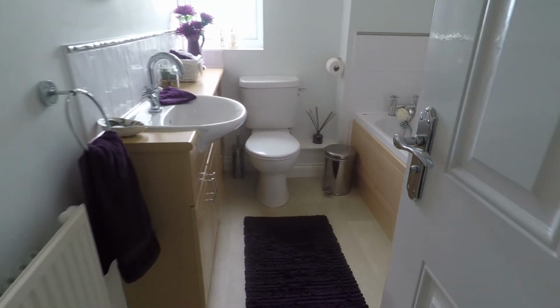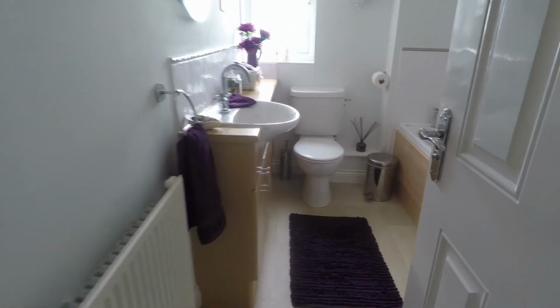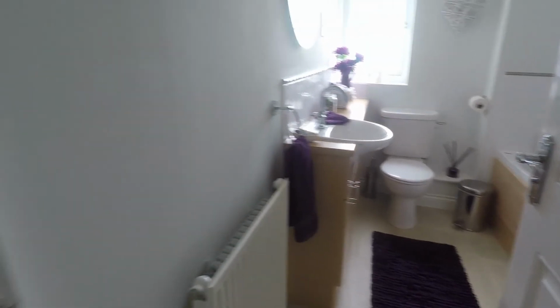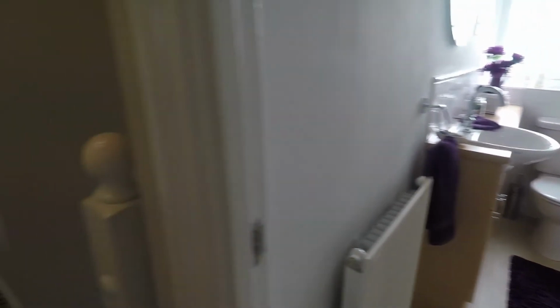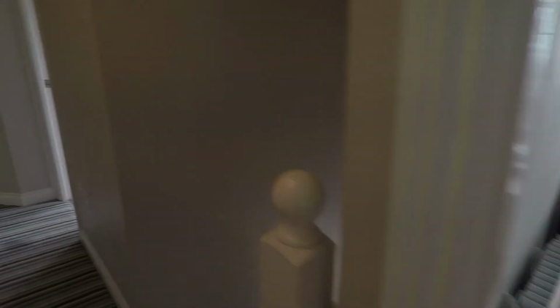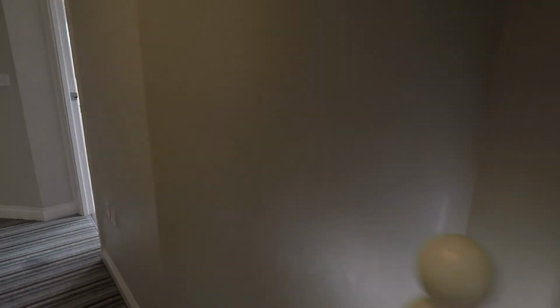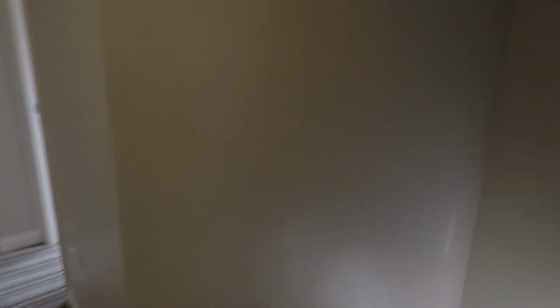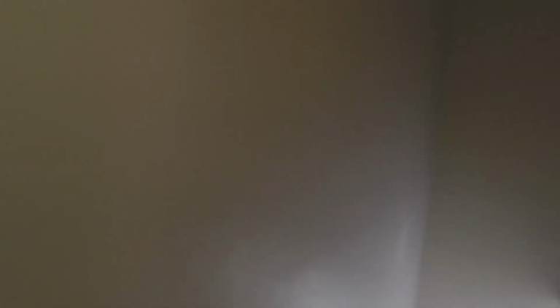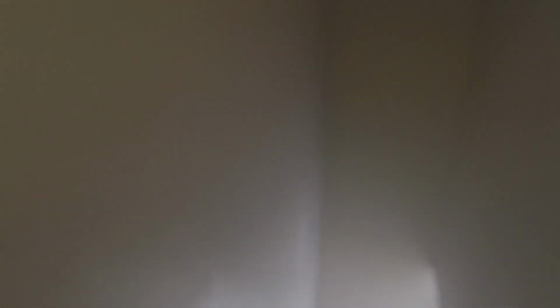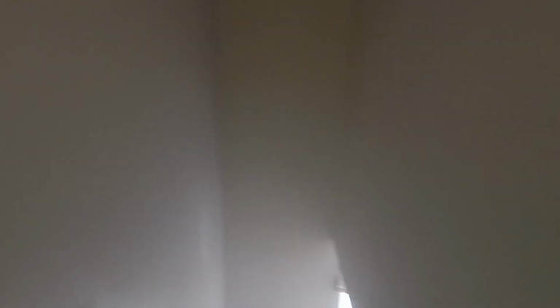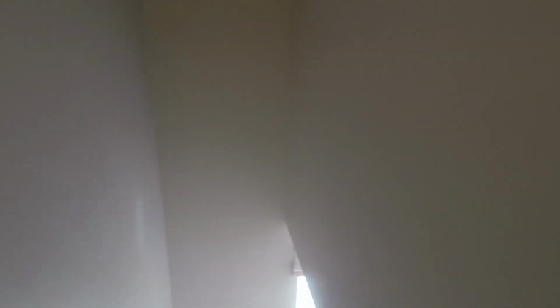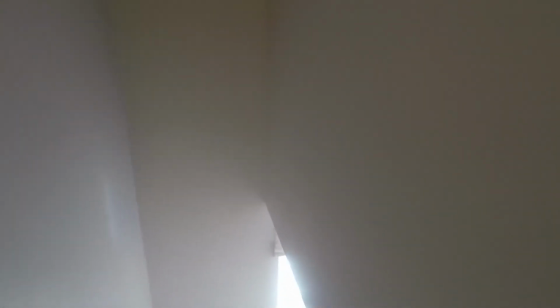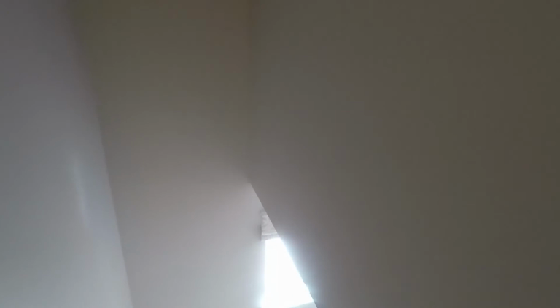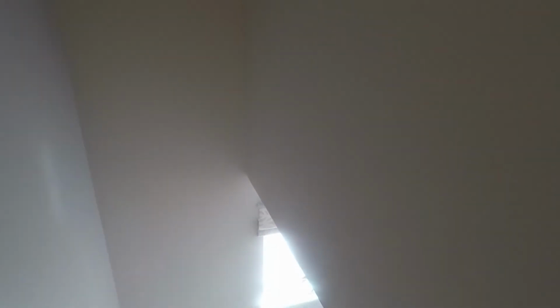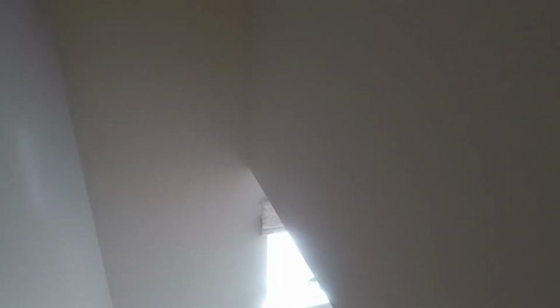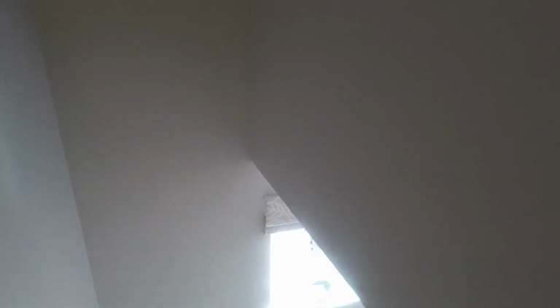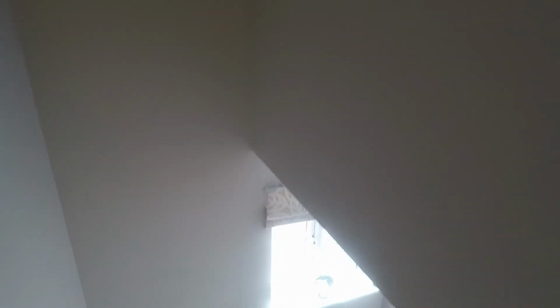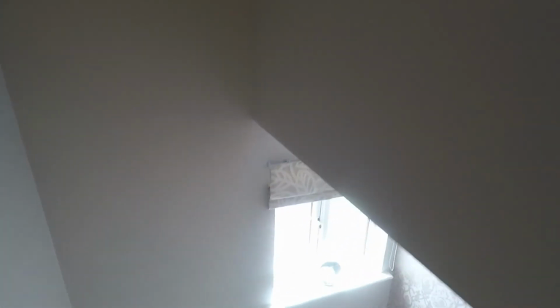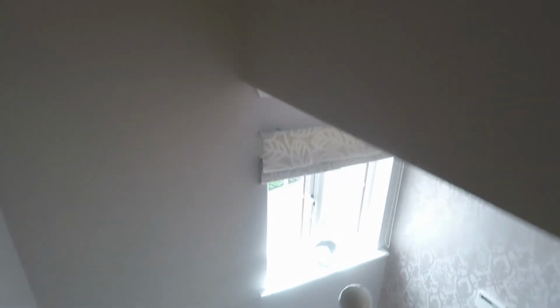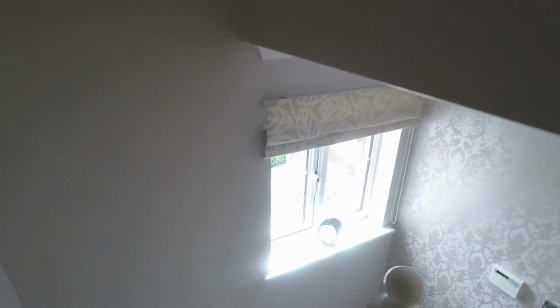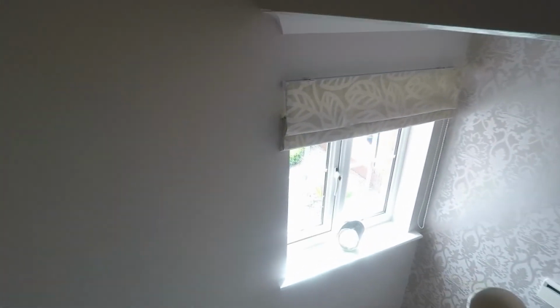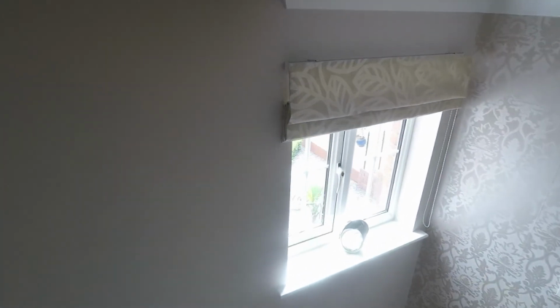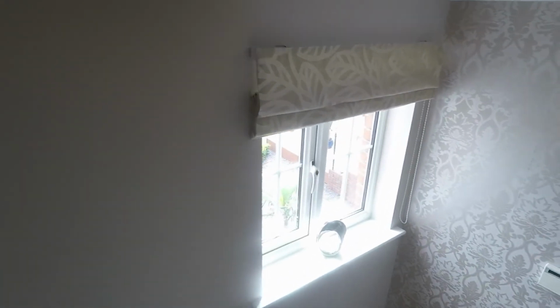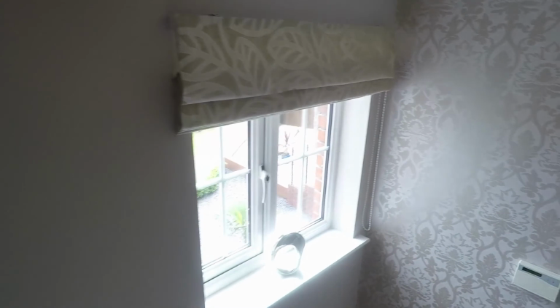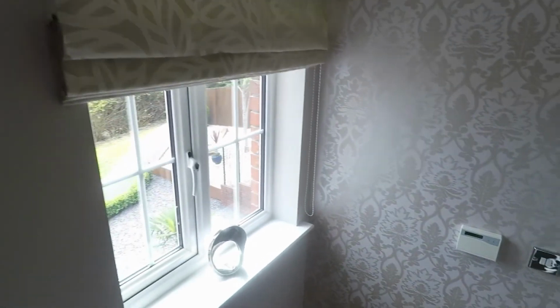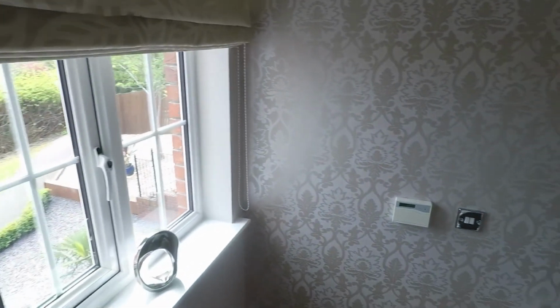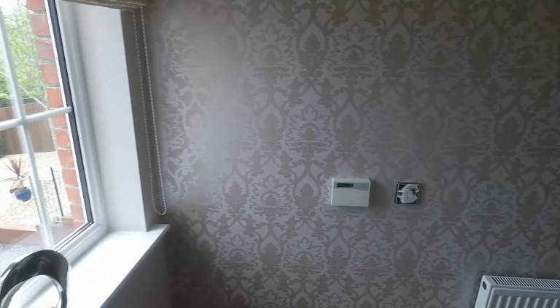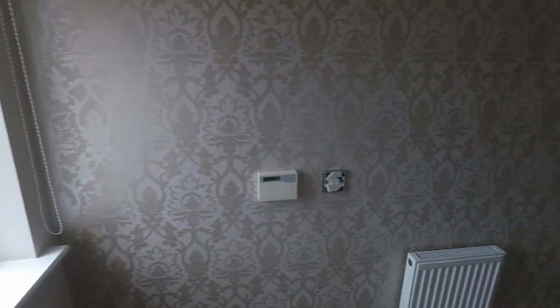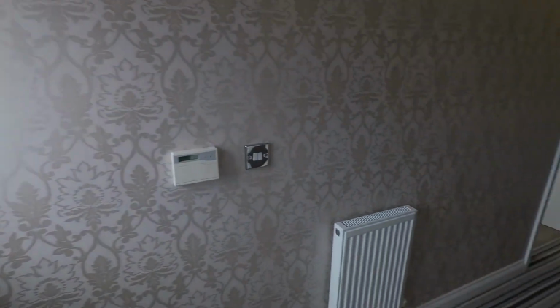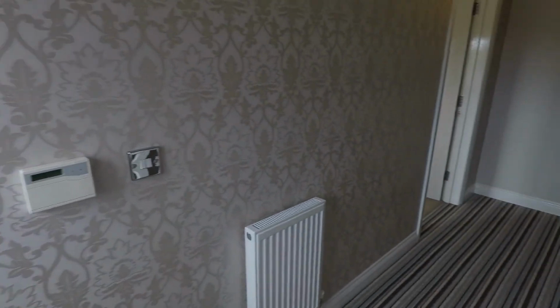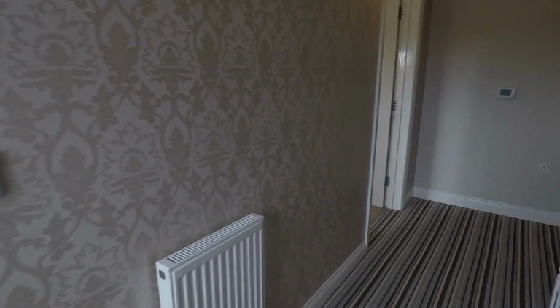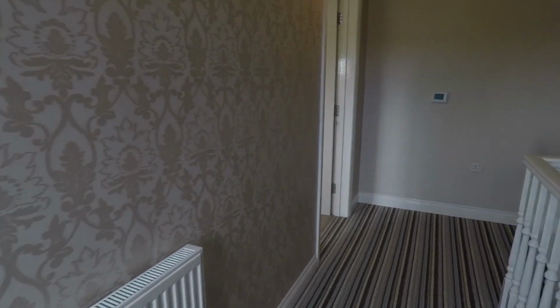That completes this Pinkmoo video tour of this five bedroom detached property located on Ponty Mason Rise in Rogerstone. If this property interests you, please don't hesitate to contact the Pinkmoo team and we'll be more than happy to show you around.